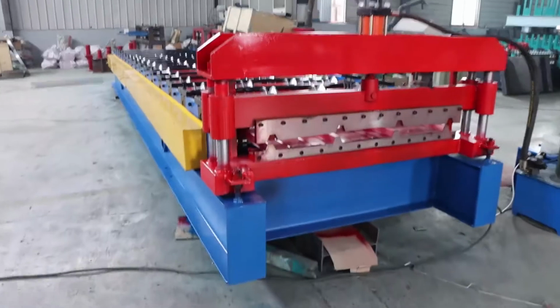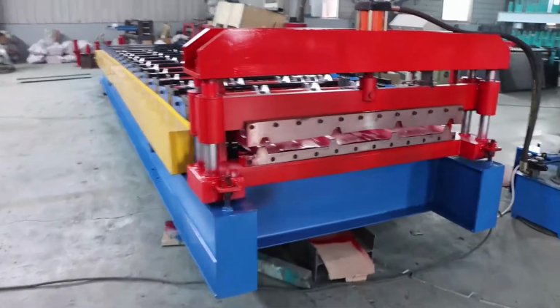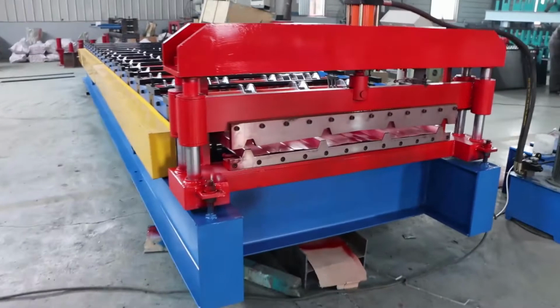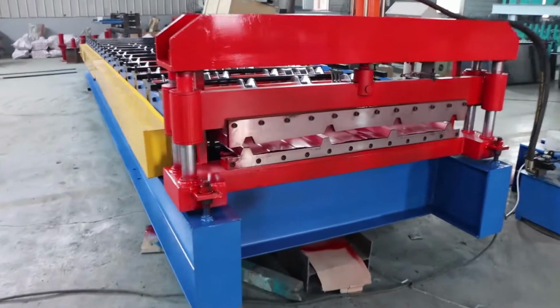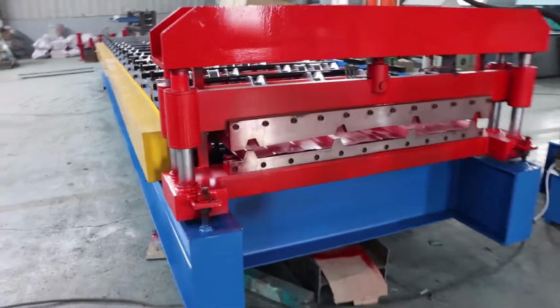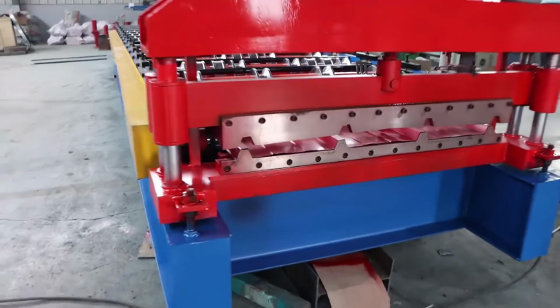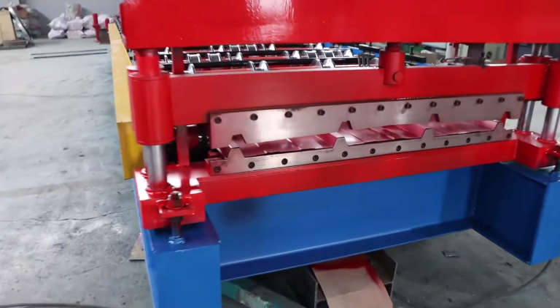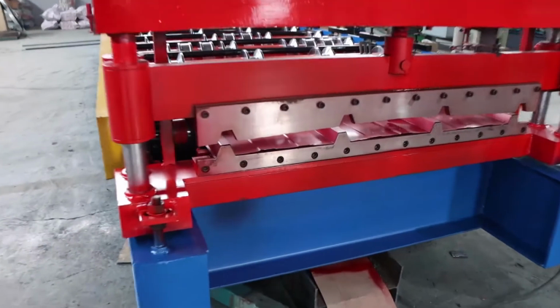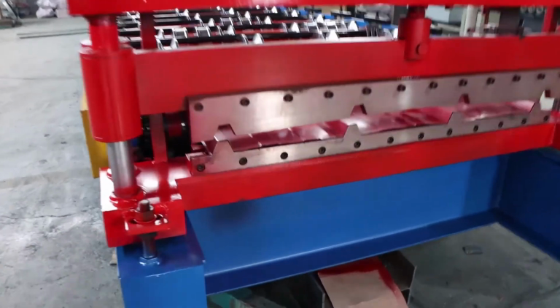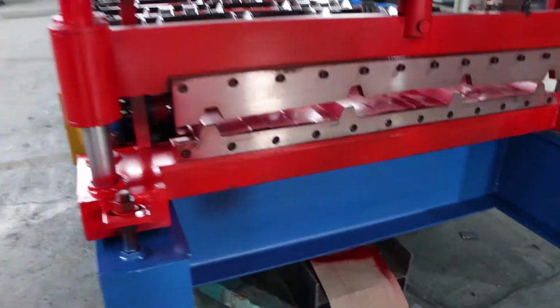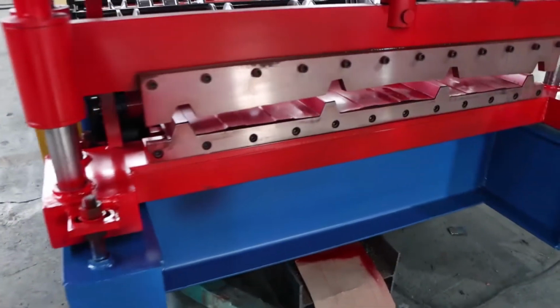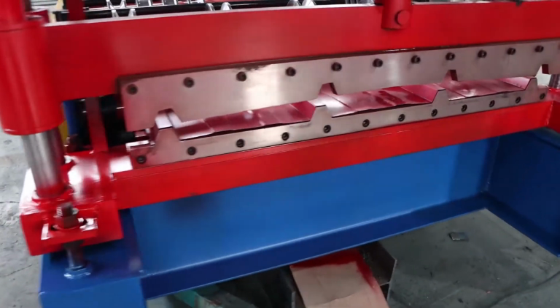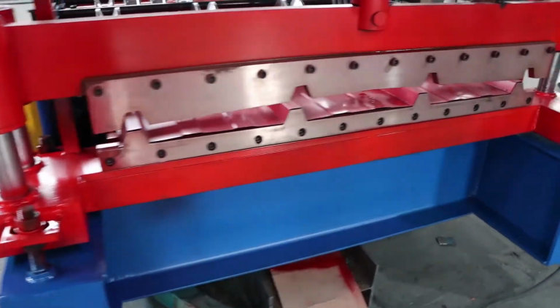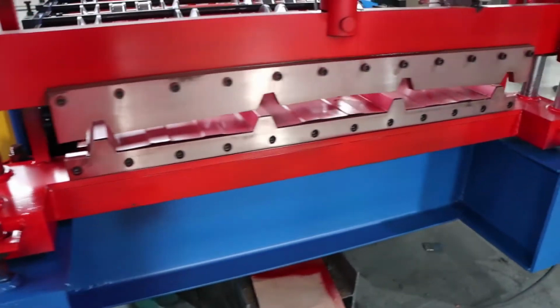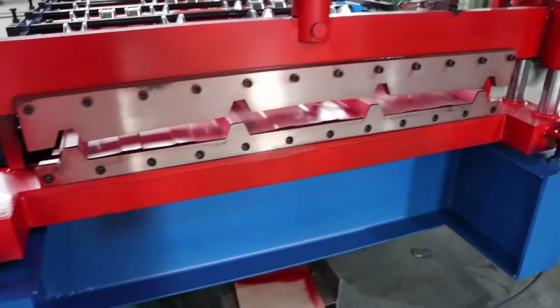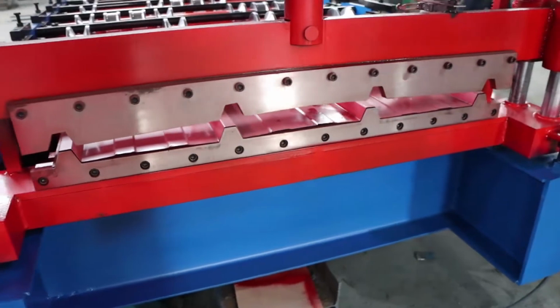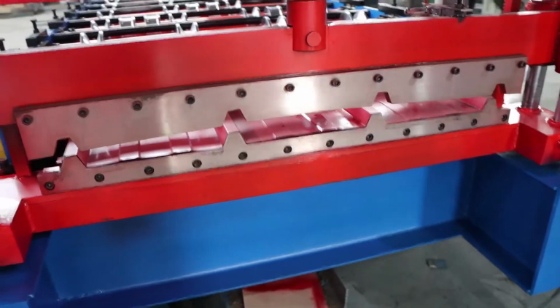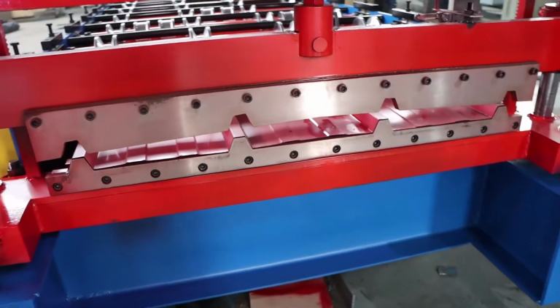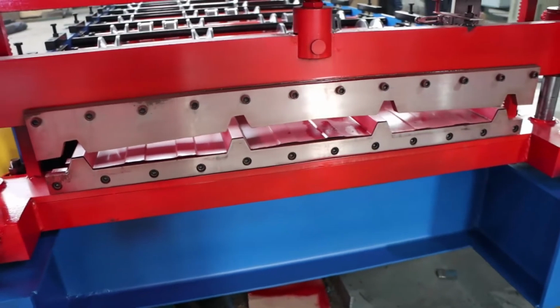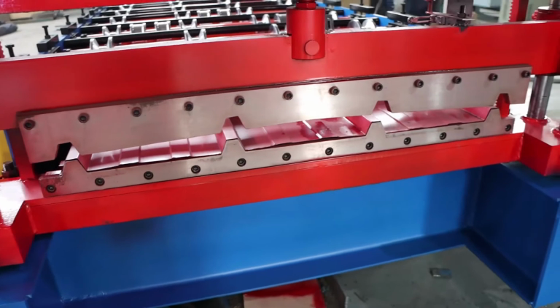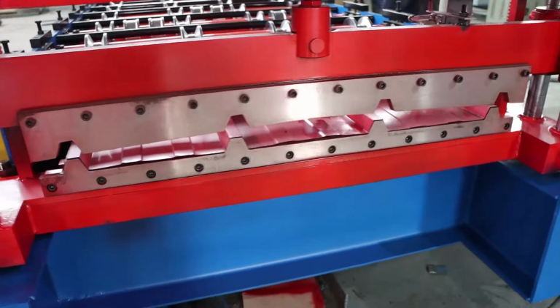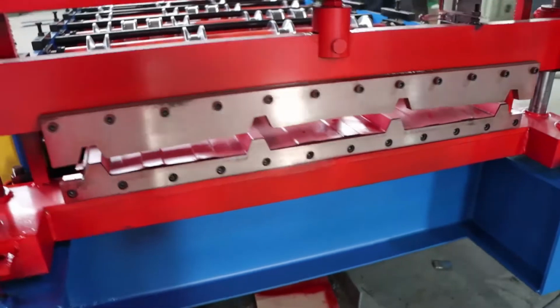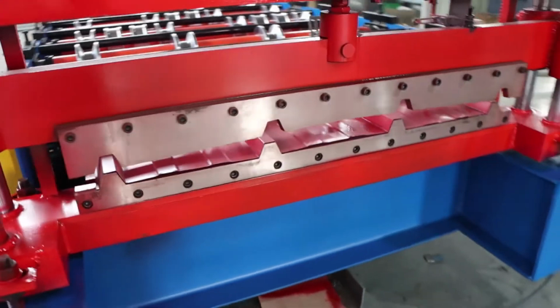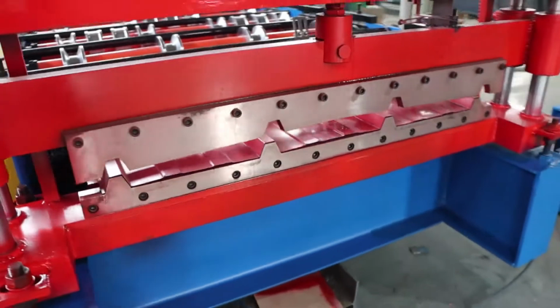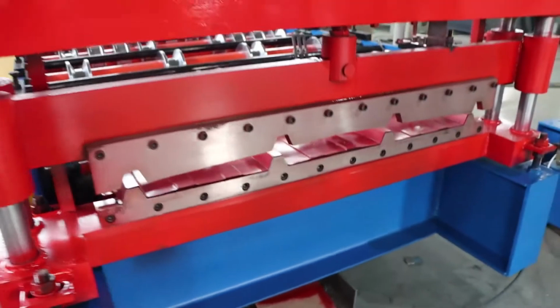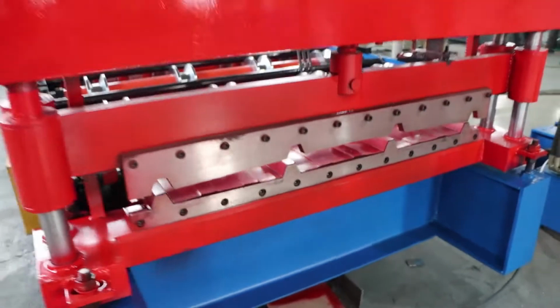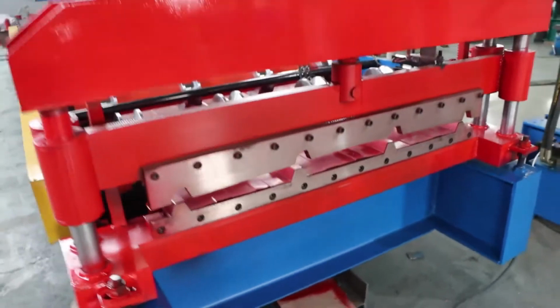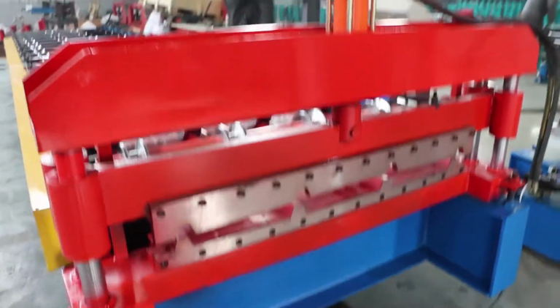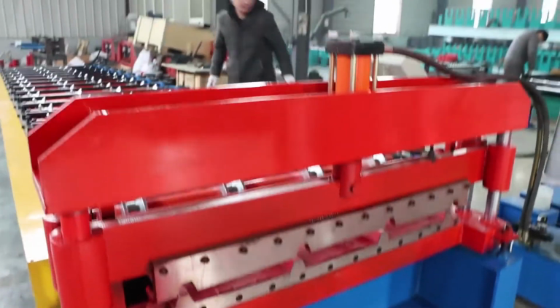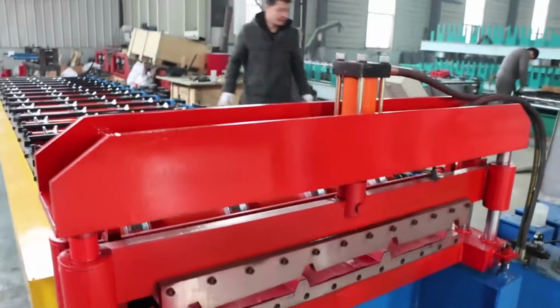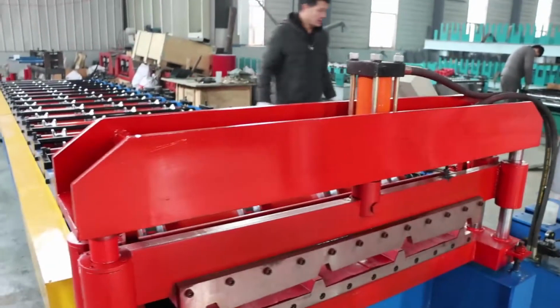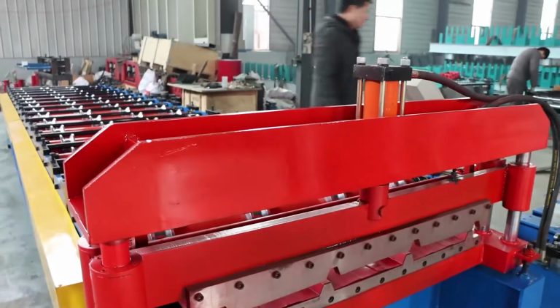Next, the whole machine is introduced. This machine is hydraulic shearing, a new type of shearing system, and it is powered by a hydraulic station.